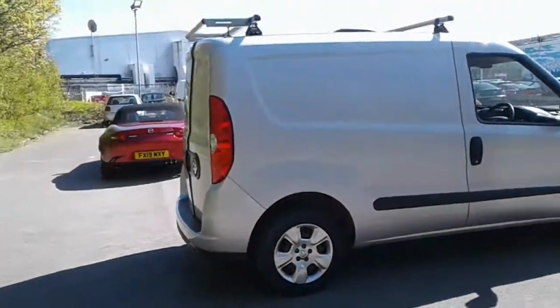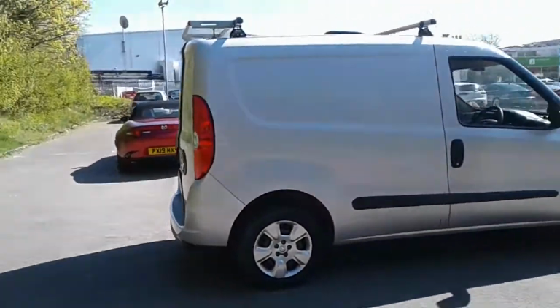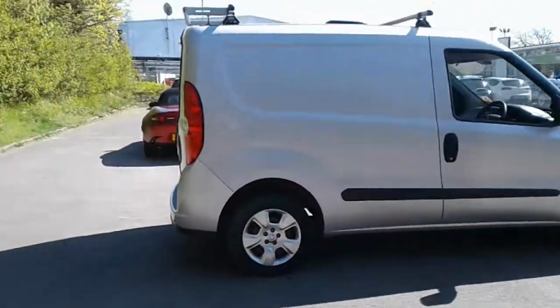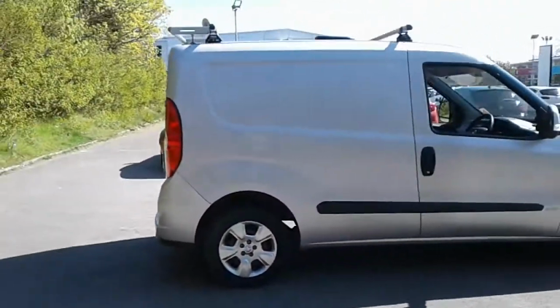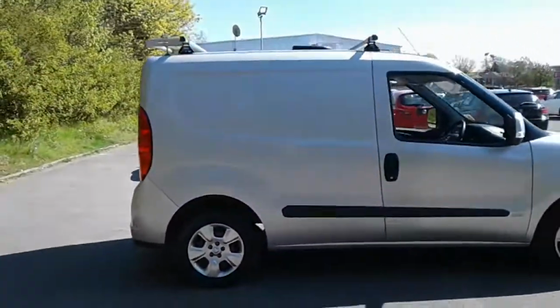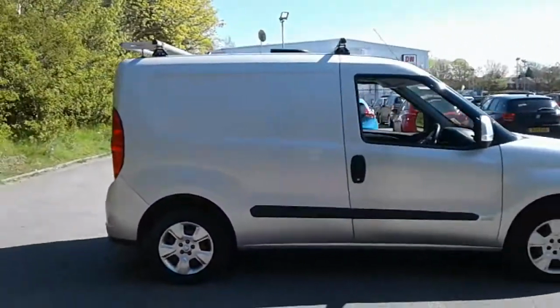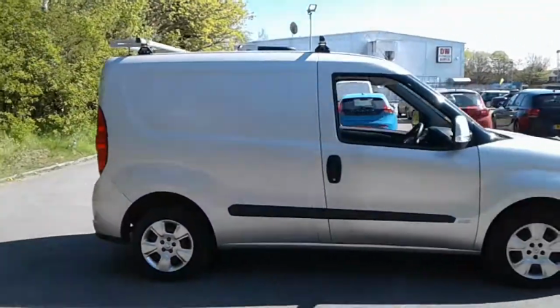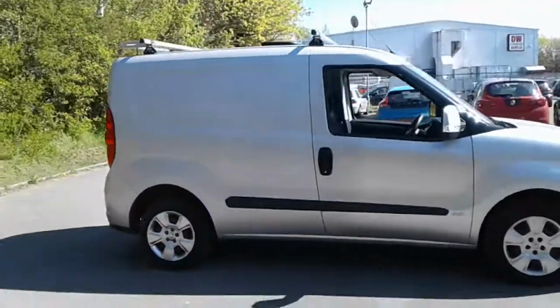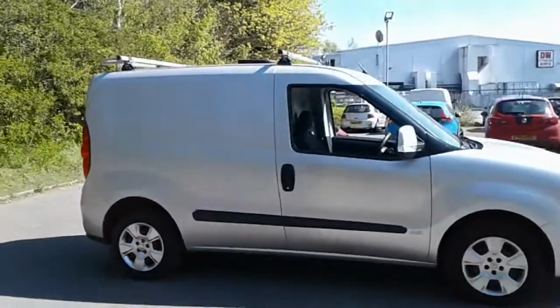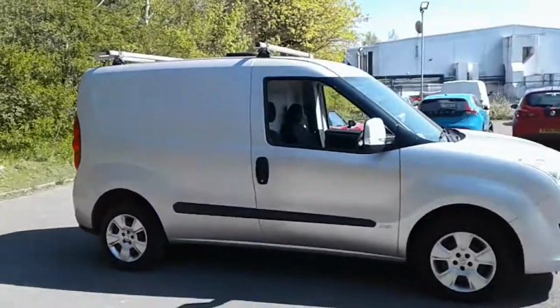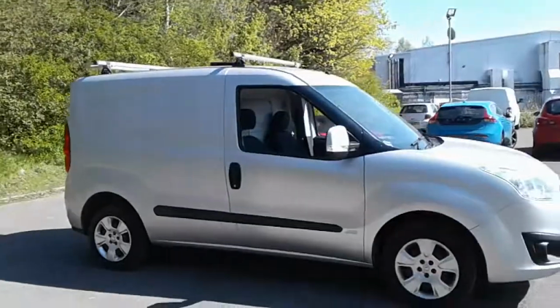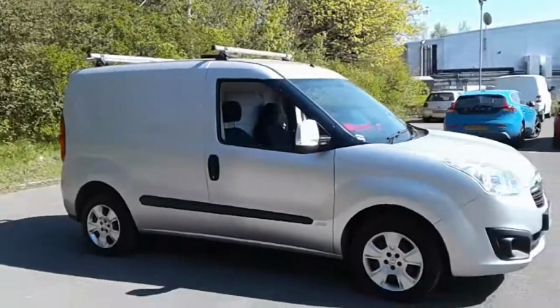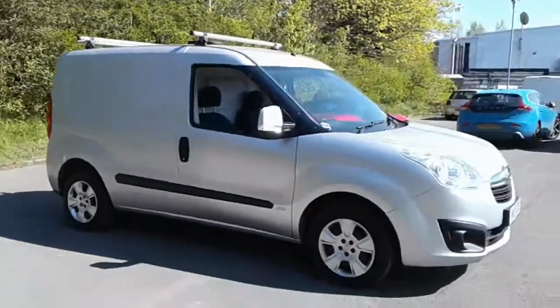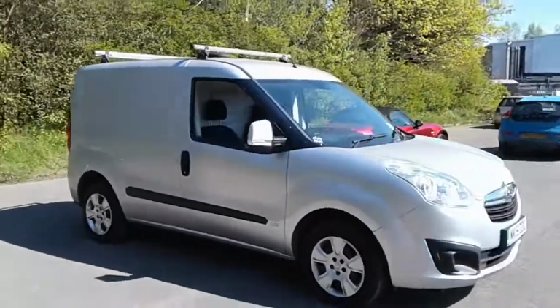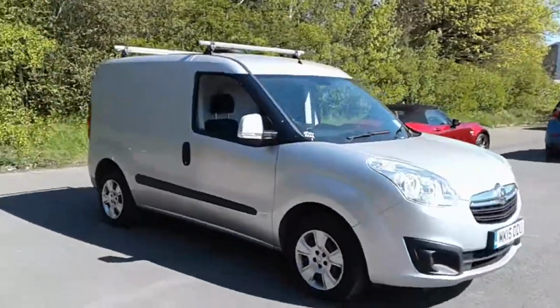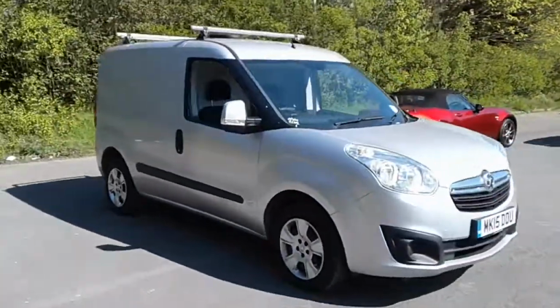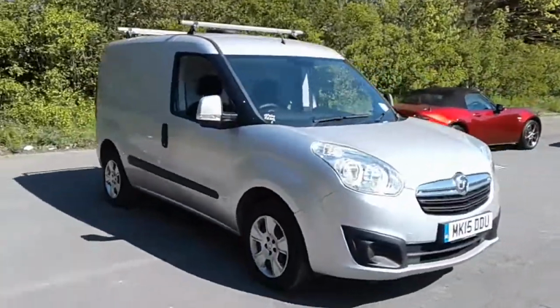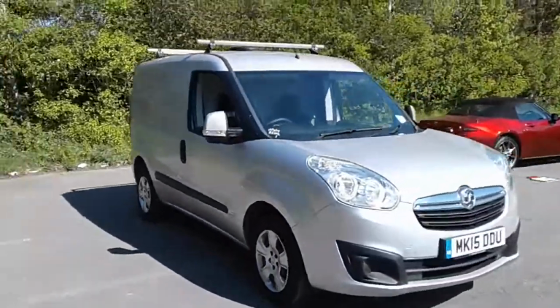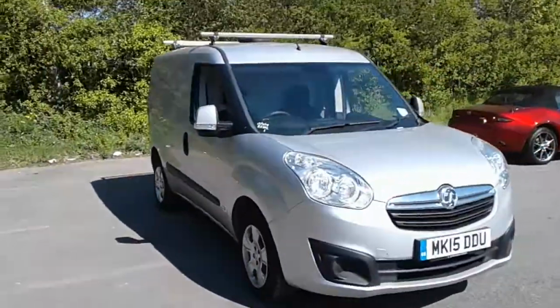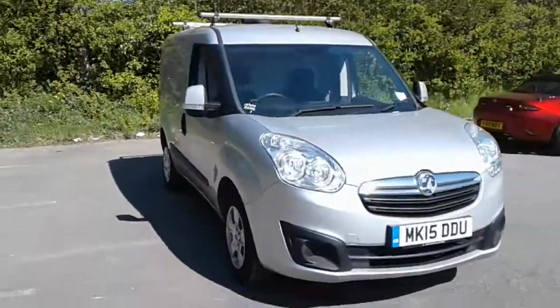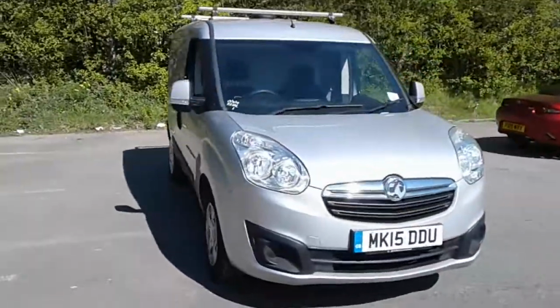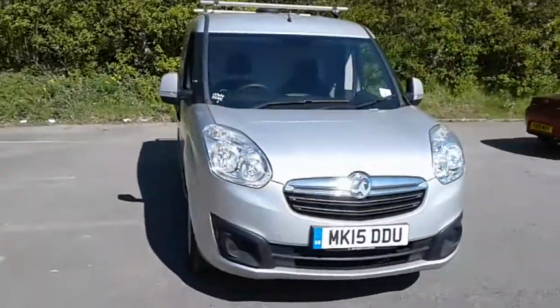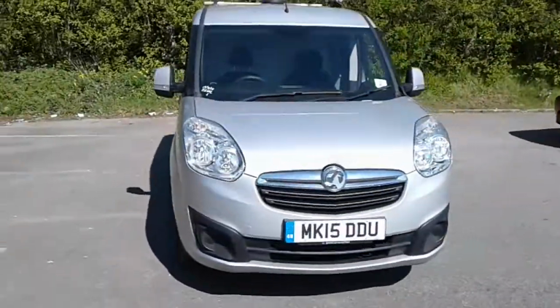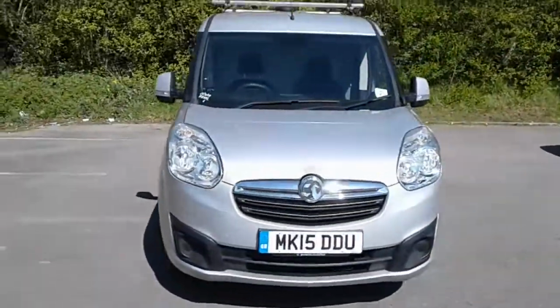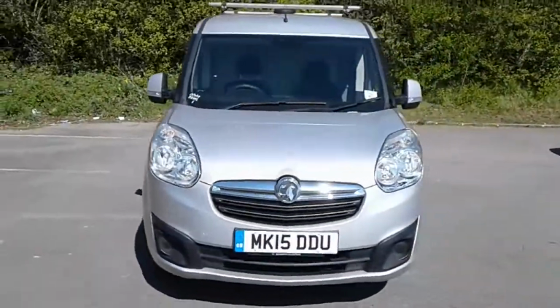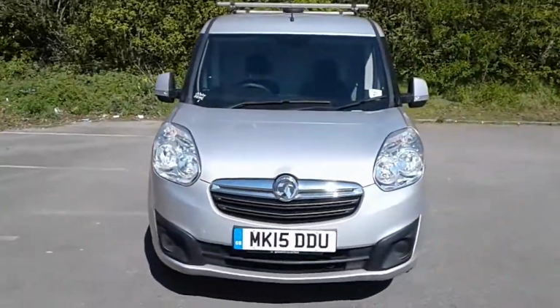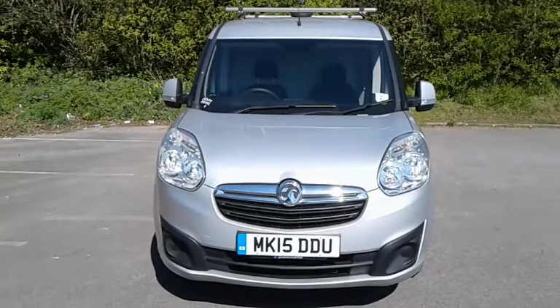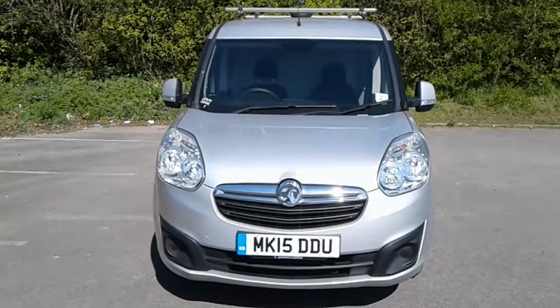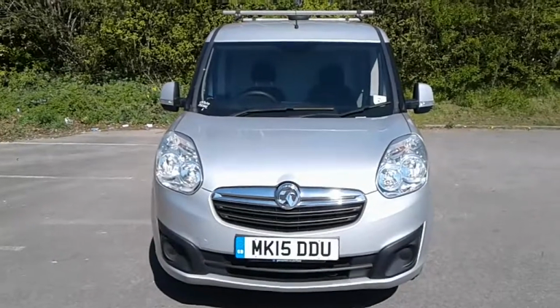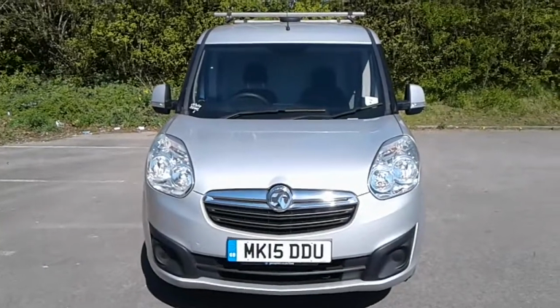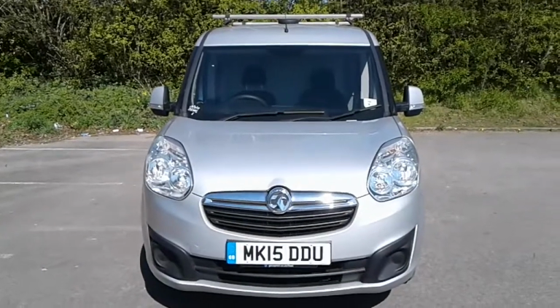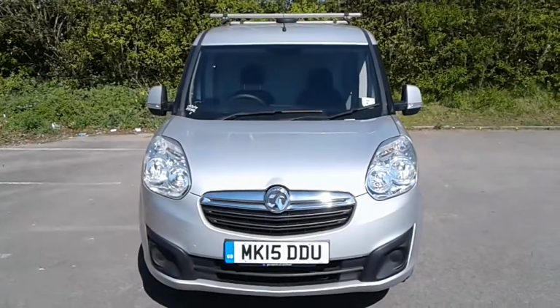And there we have the Vauxhall Combo. To arrange a viewing or book a test drive, please contact the Business Centre at Pentagon Lincoln Tristan Road.